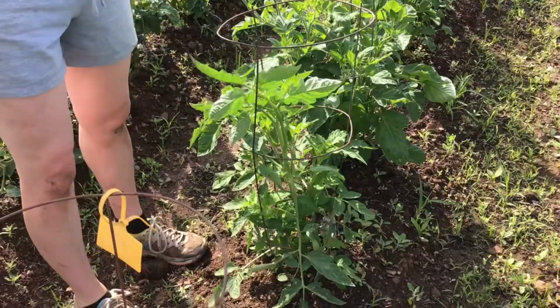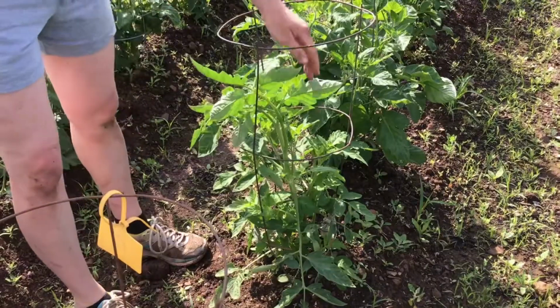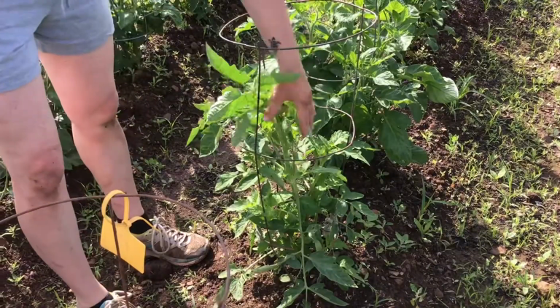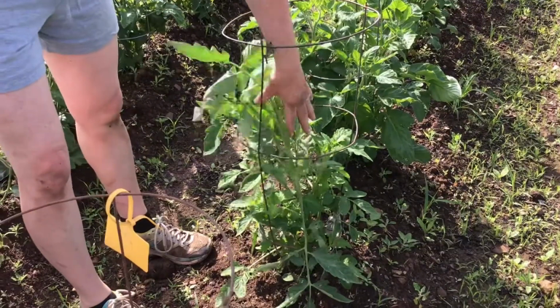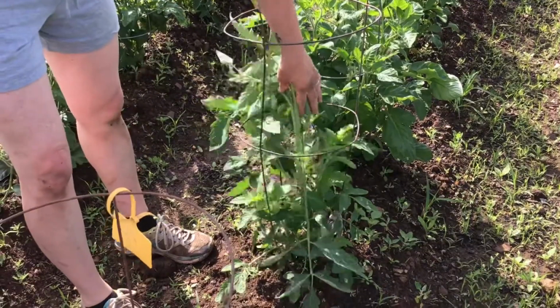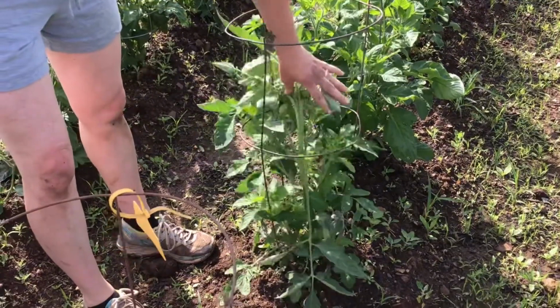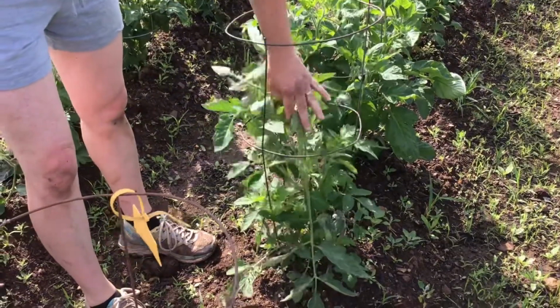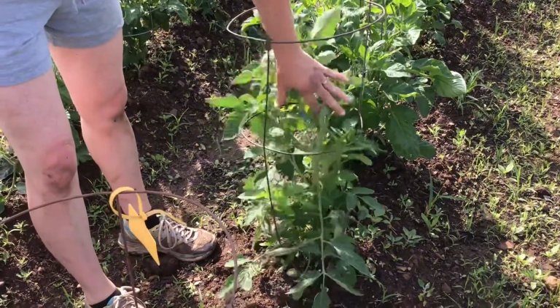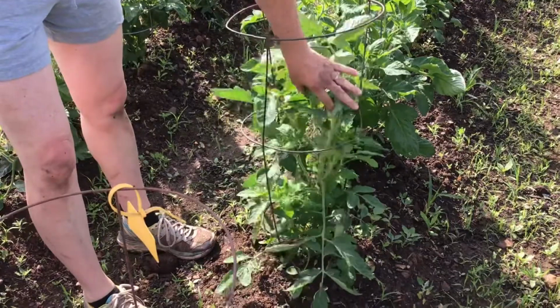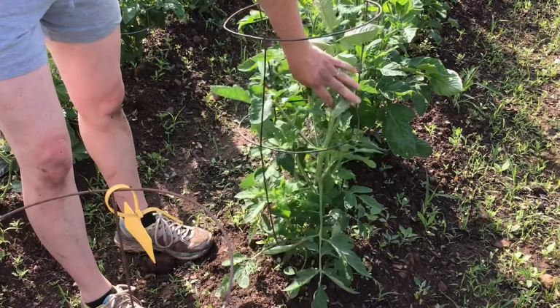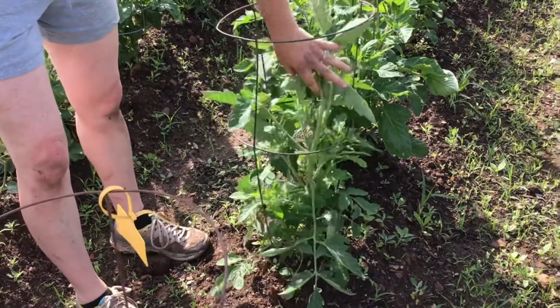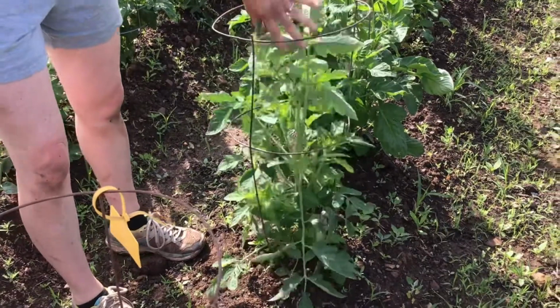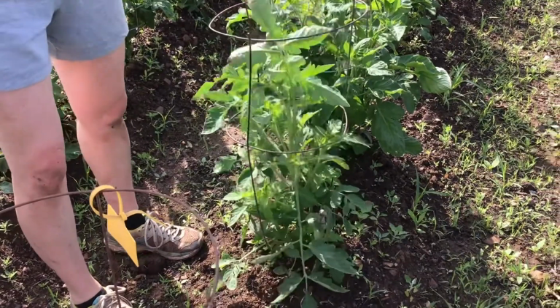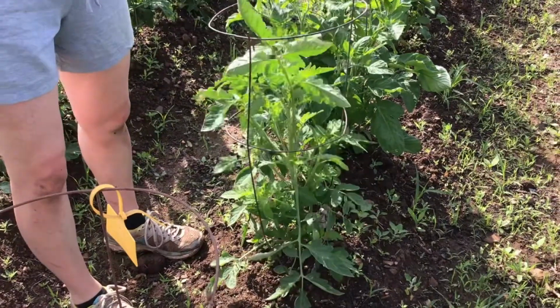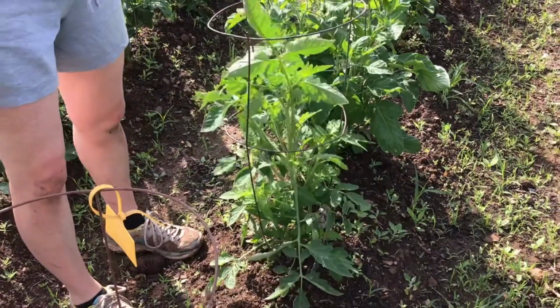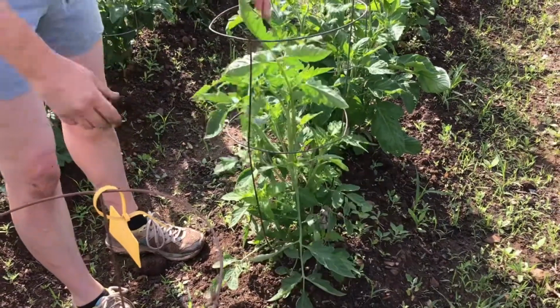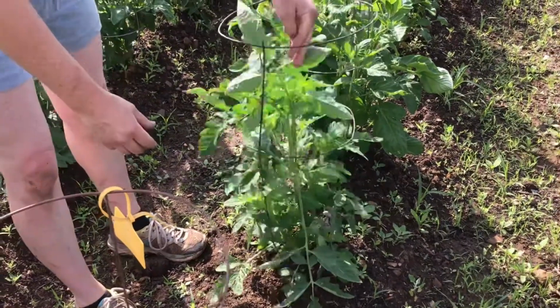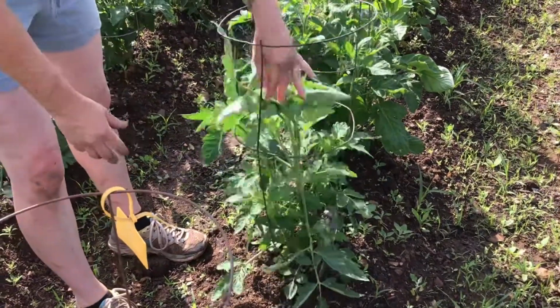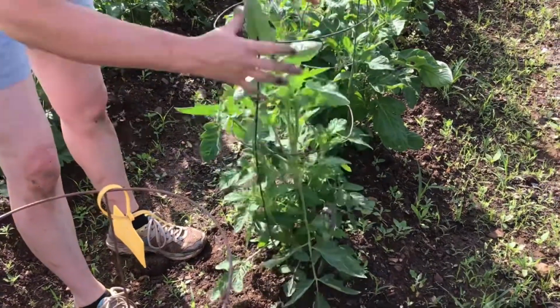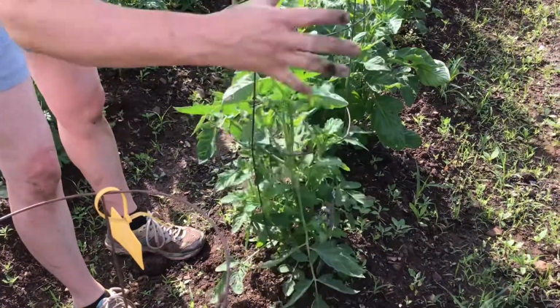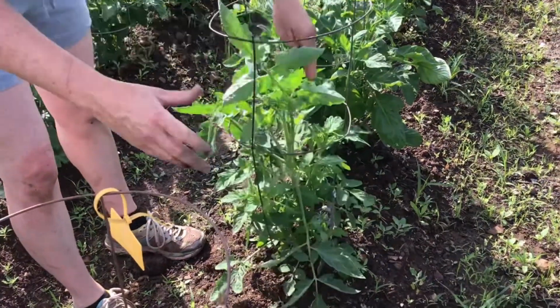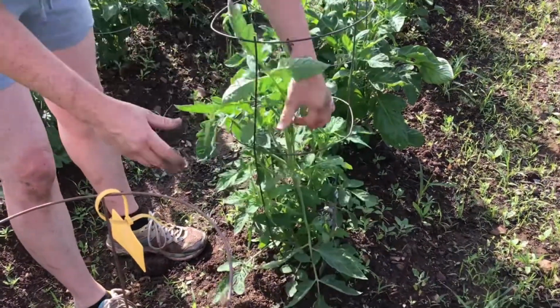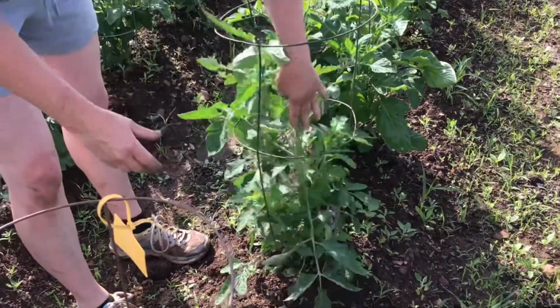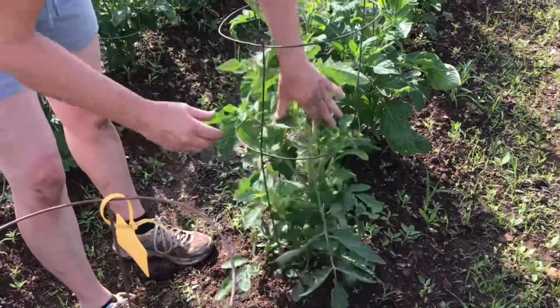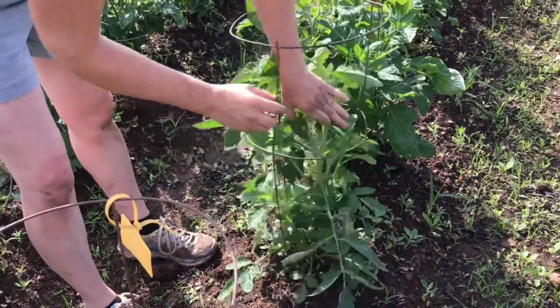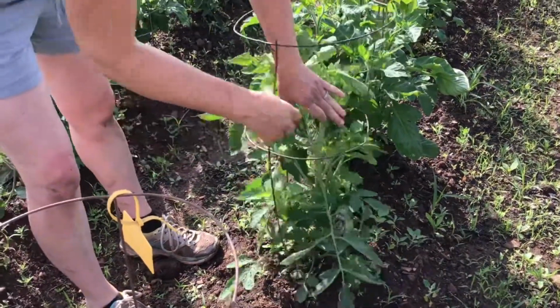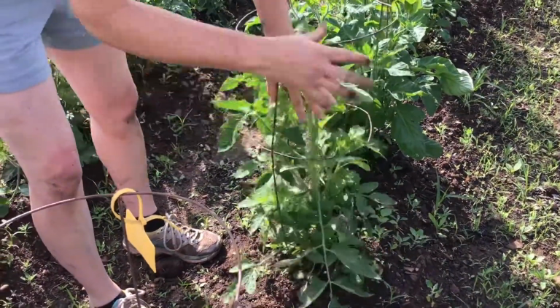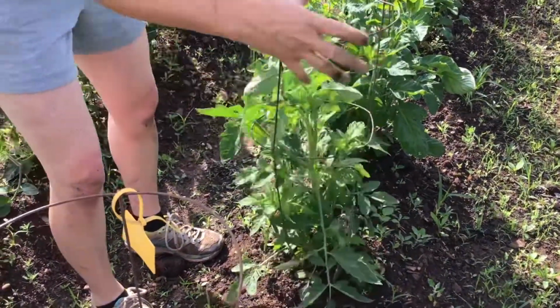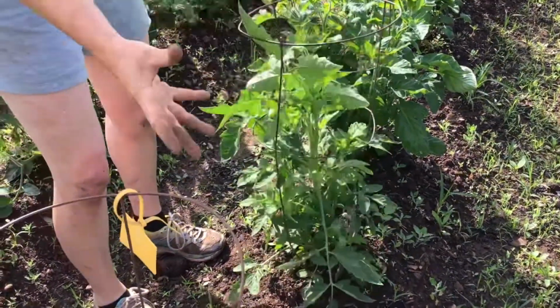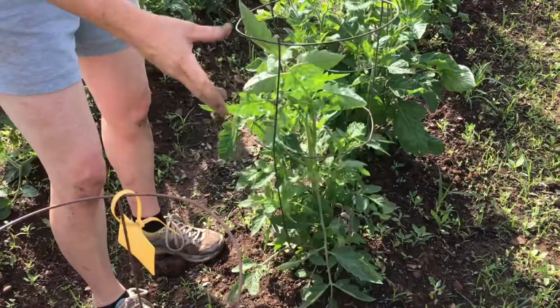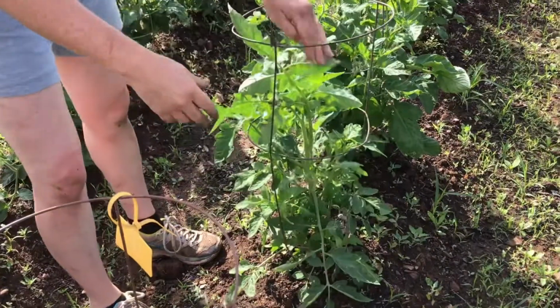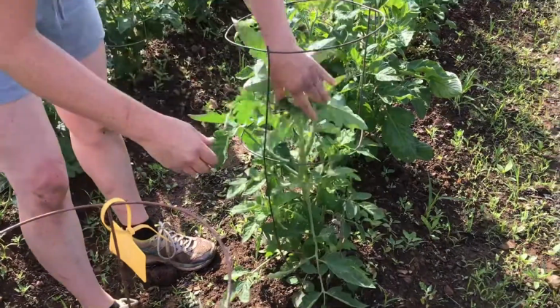This tomato plant is not going to be a cherry, and we want it to grow tall and not bush out, as it will really get out of control.